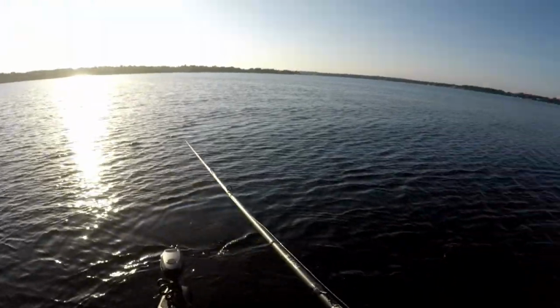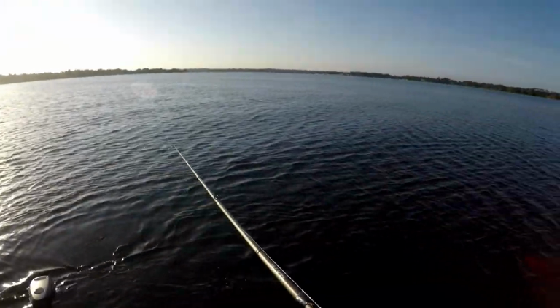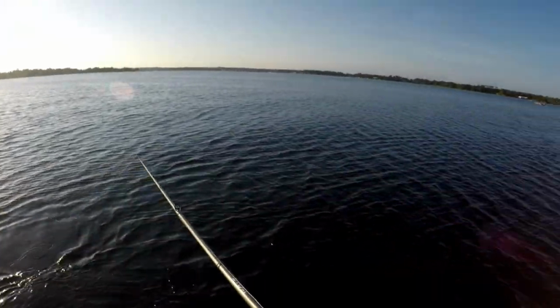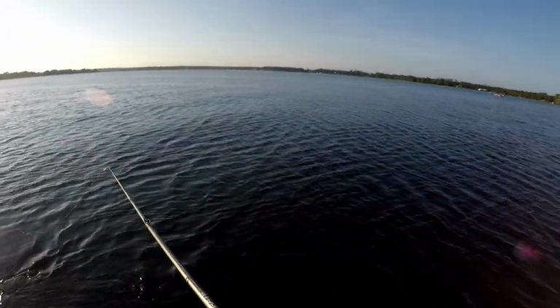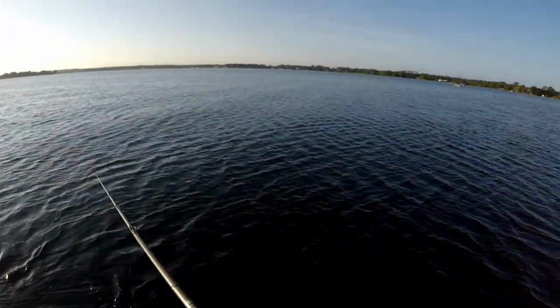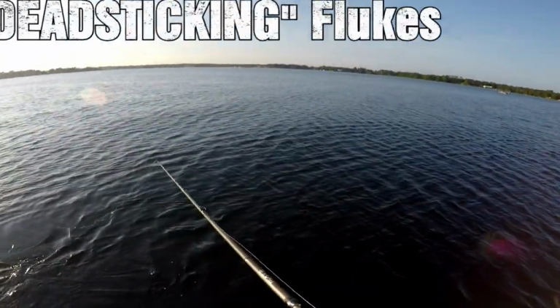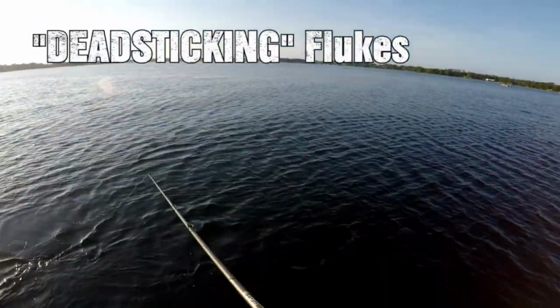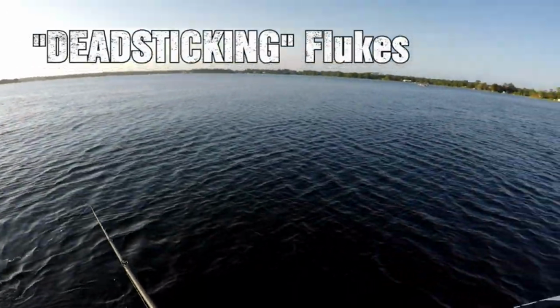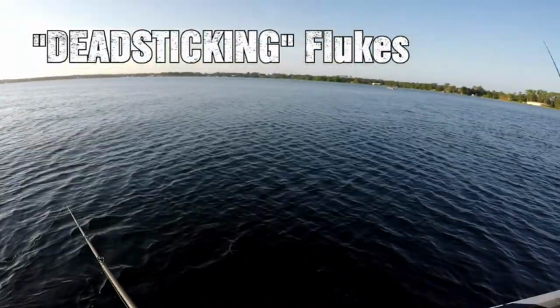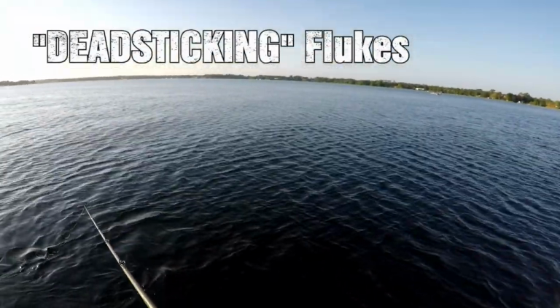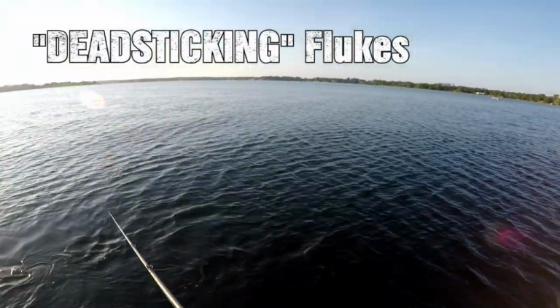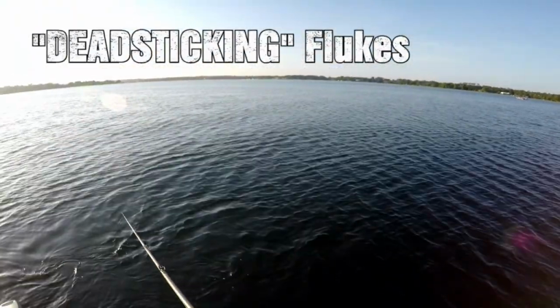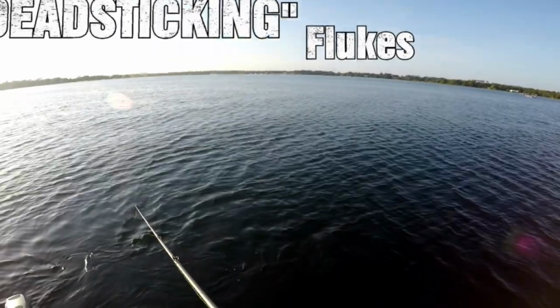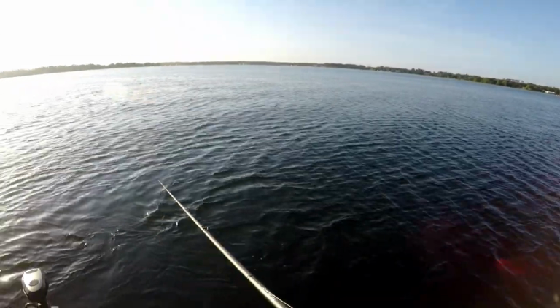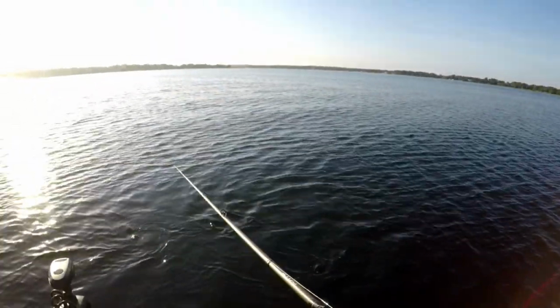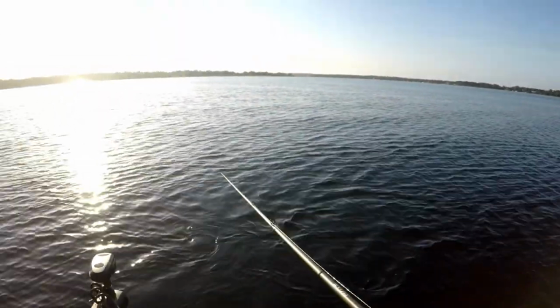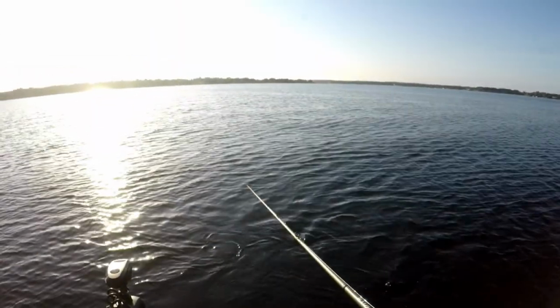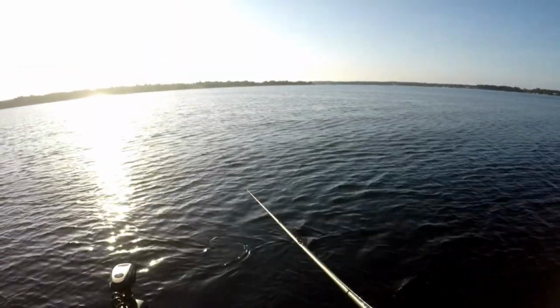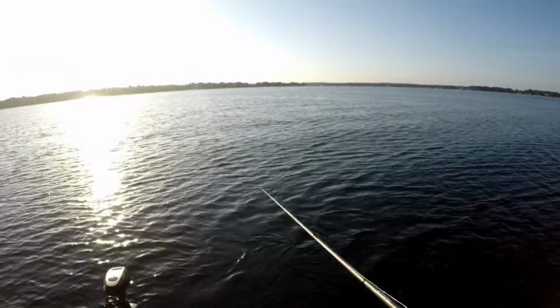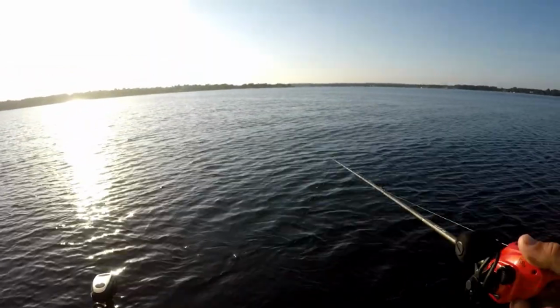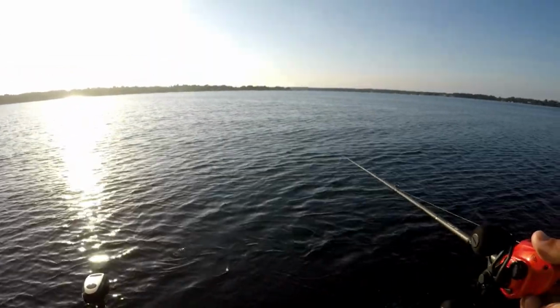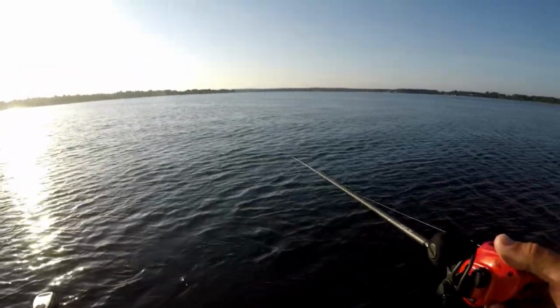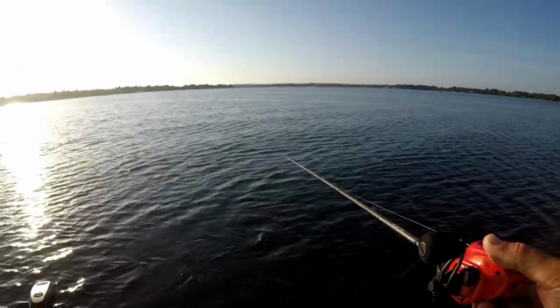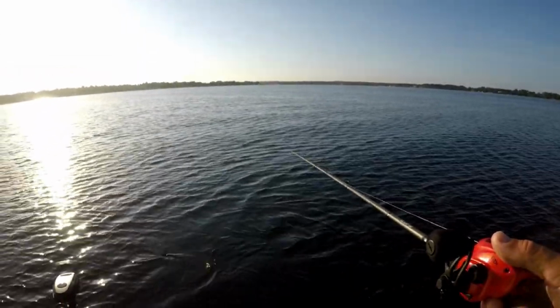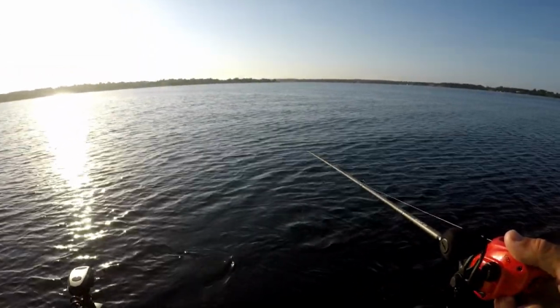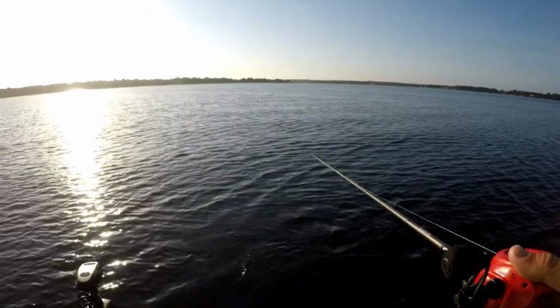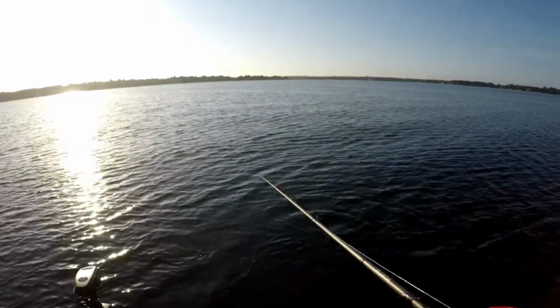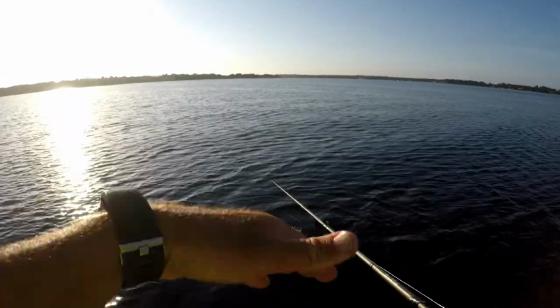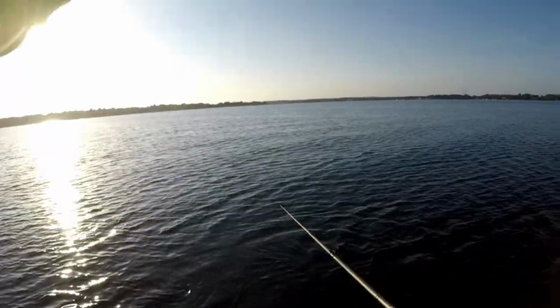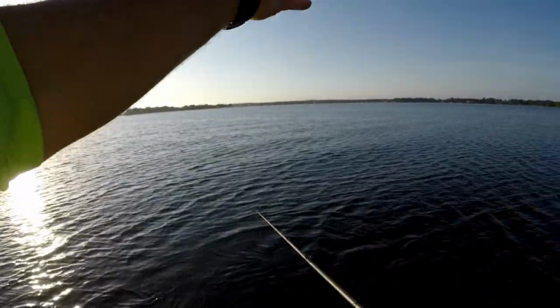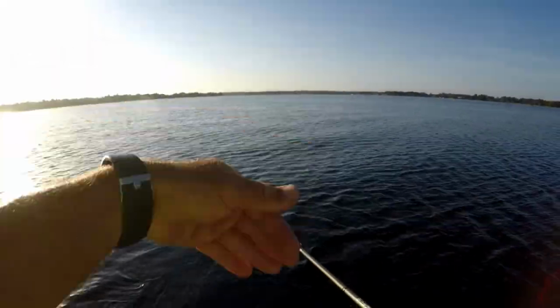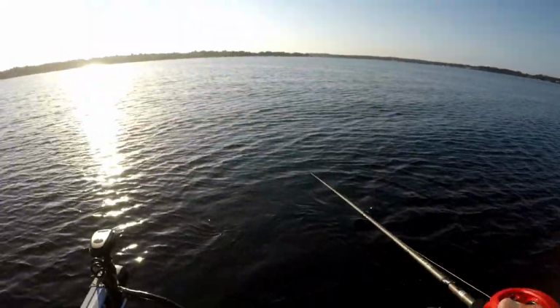I'll let it sink for about 10 seconds and then just give it two twitches, let it sink again. I always try and let the line stay slack when it's sinking so it'll sink straight down instead of swinging at the boat.